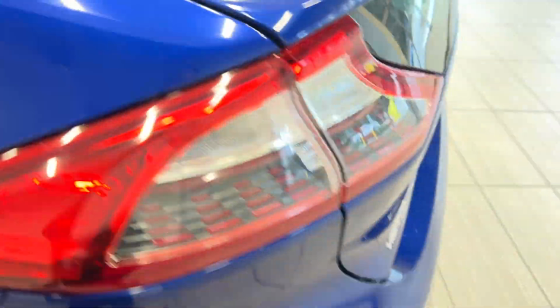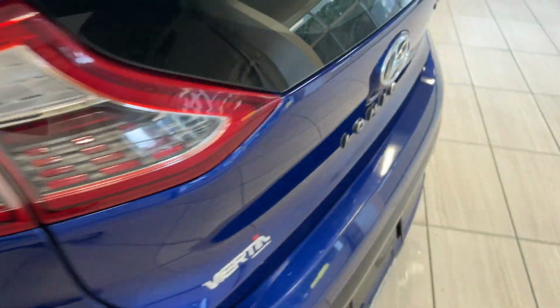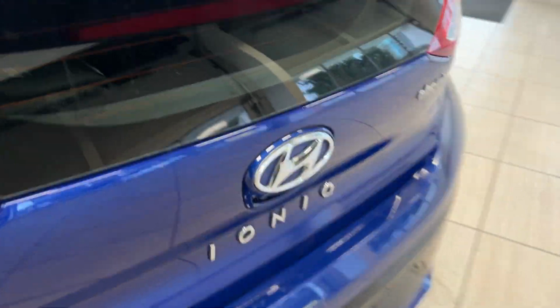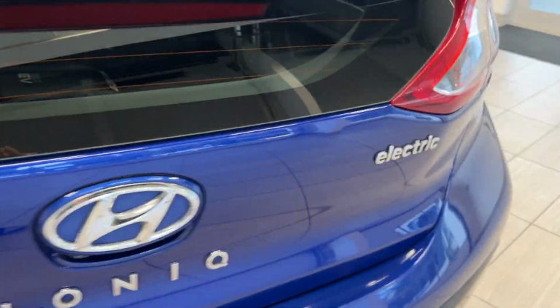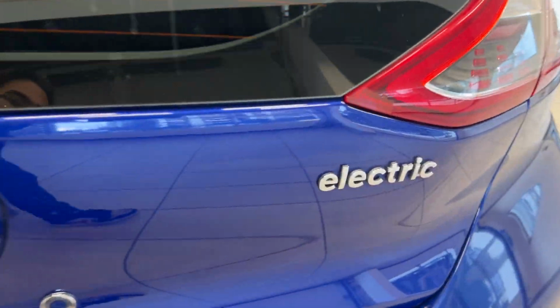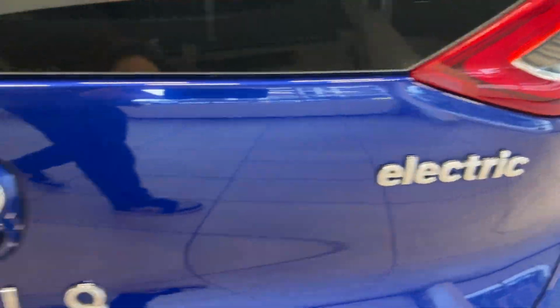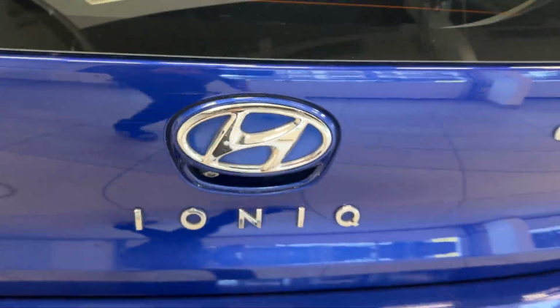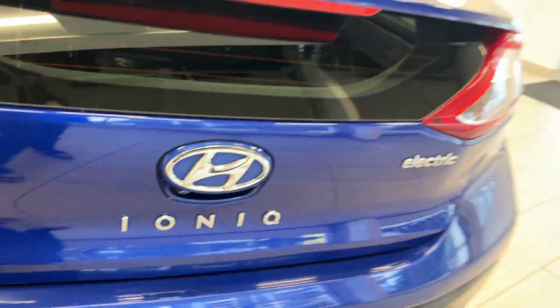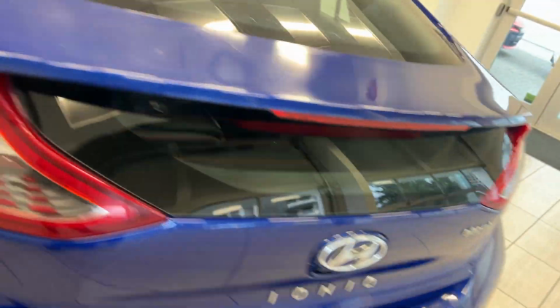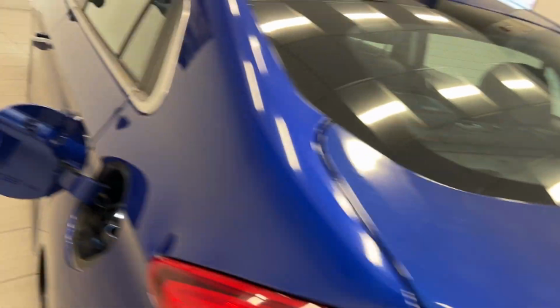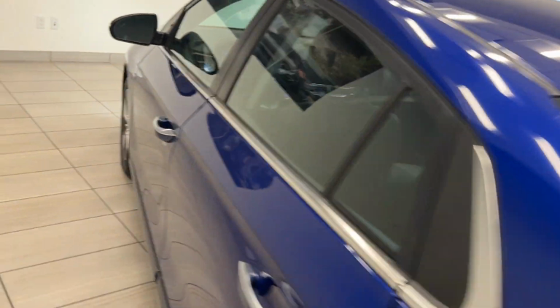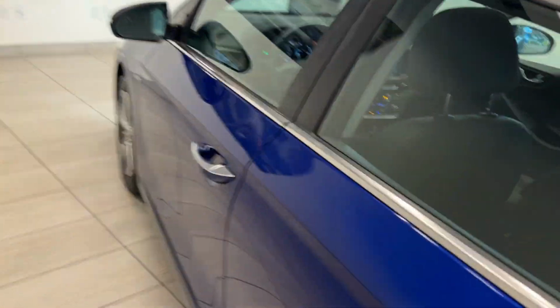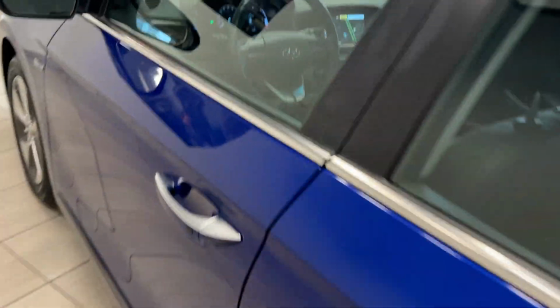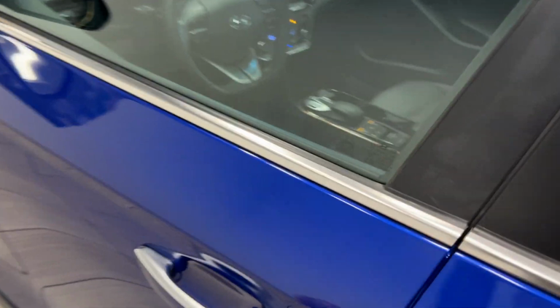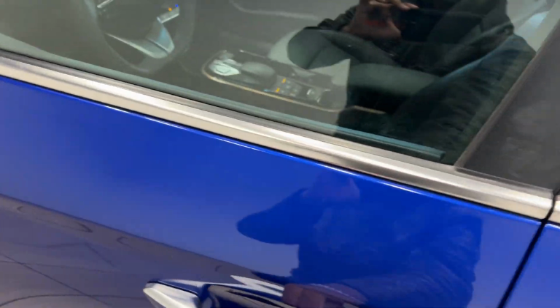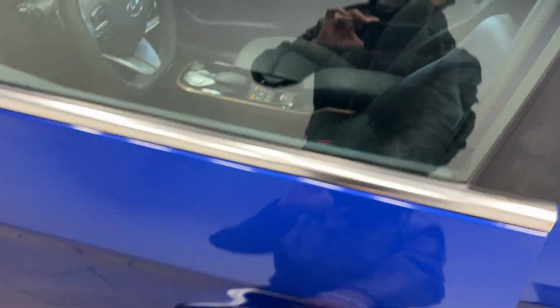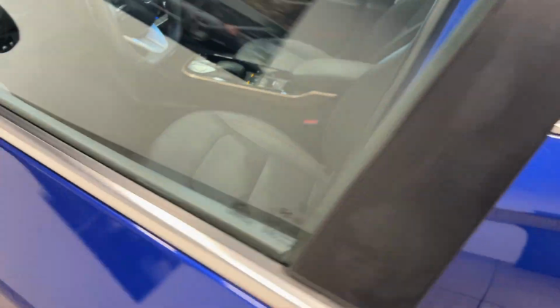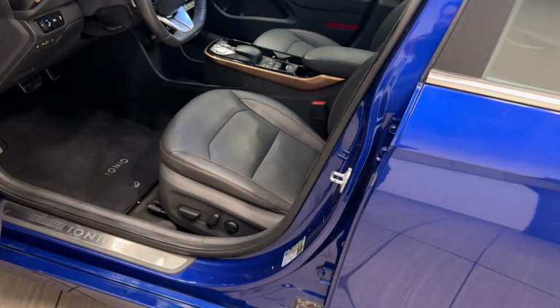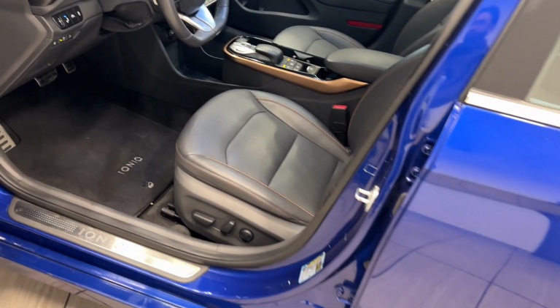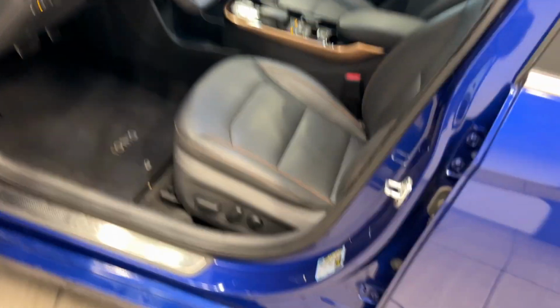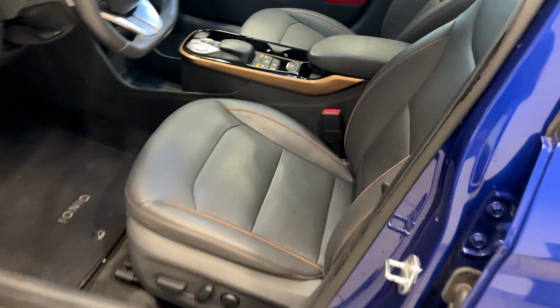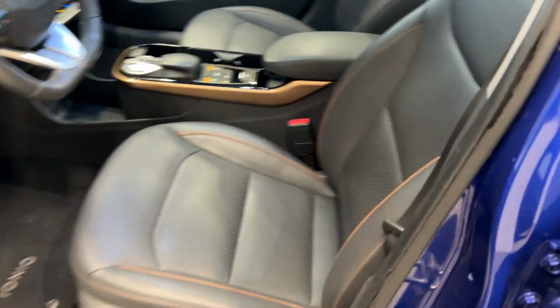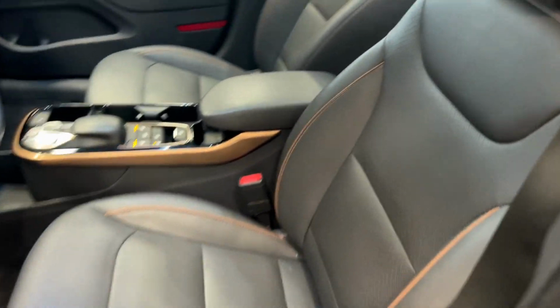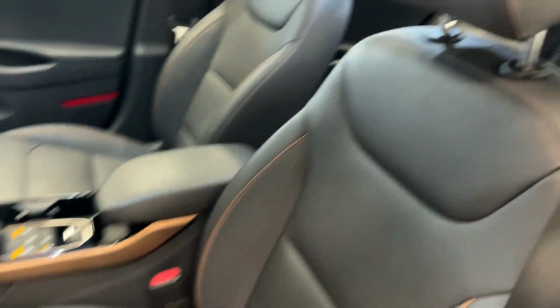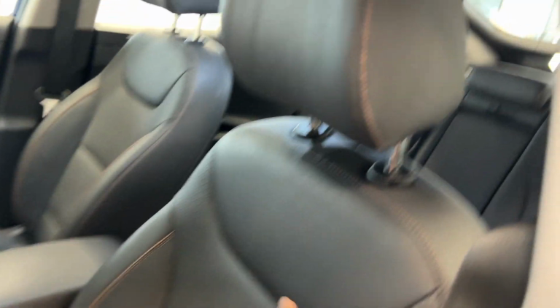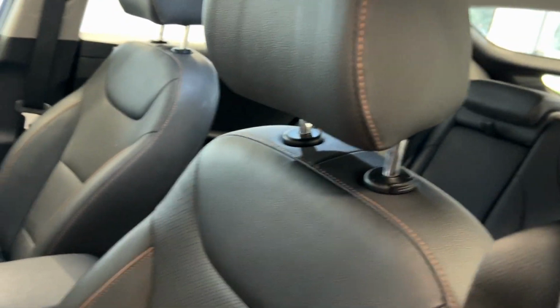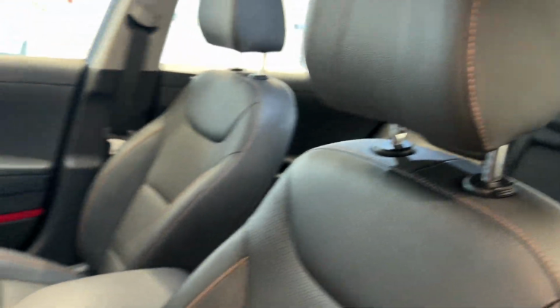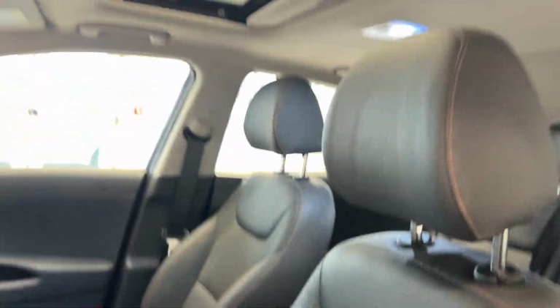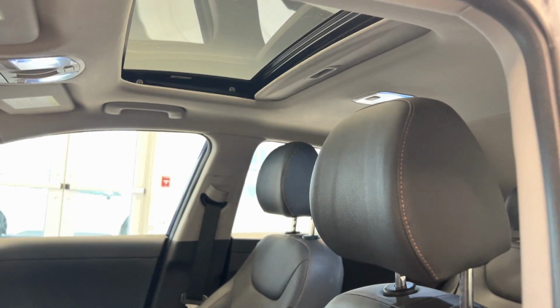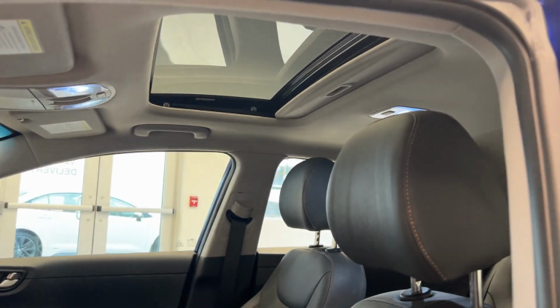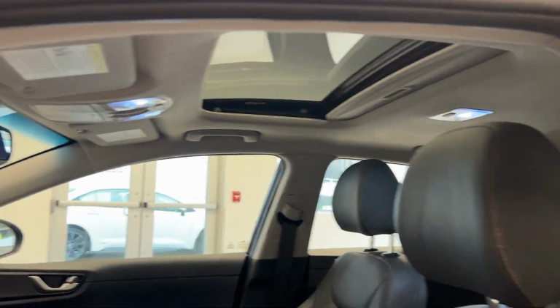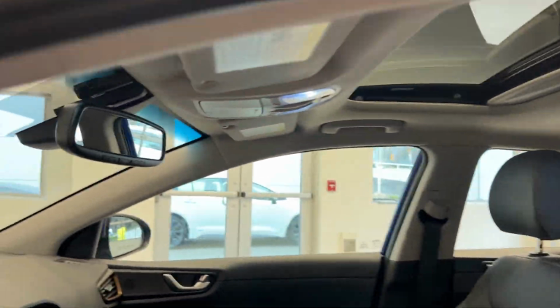Take a look at the back end — we have the electric and Ioniq badge. We'll head inside with our keyless entry and blind spot monitoring. We have powered seats with leather and a powered sunroof.